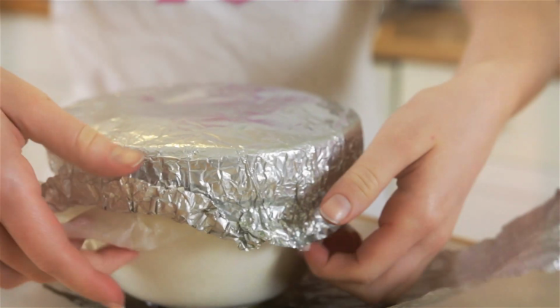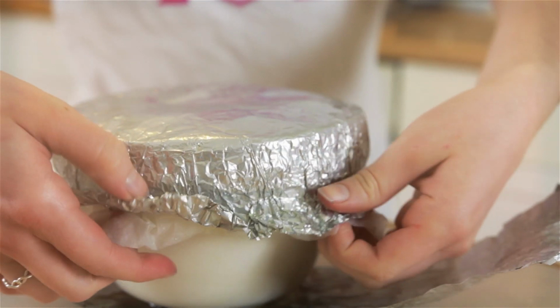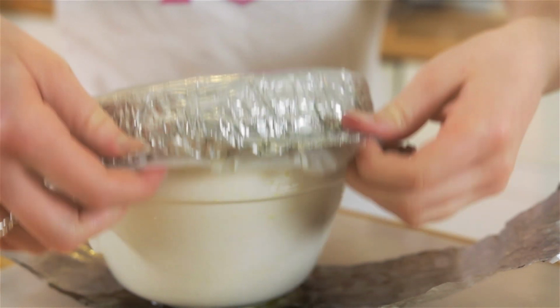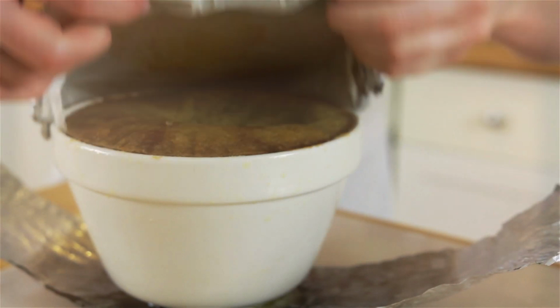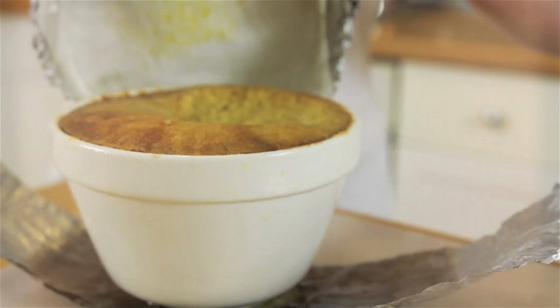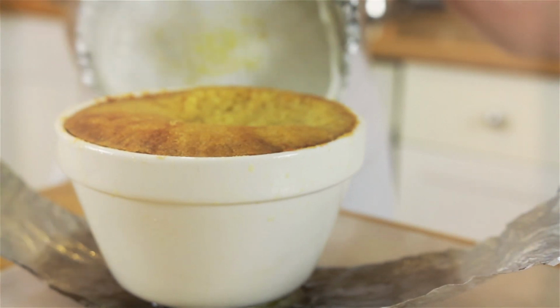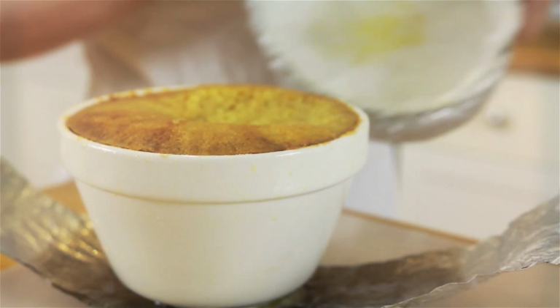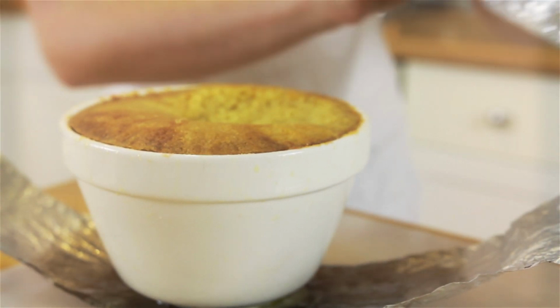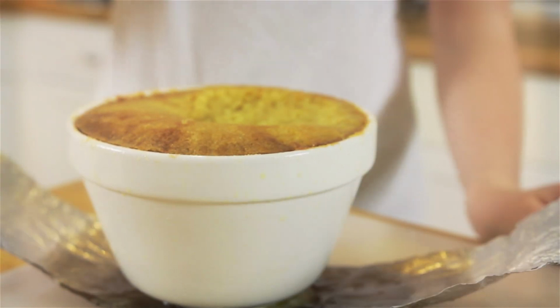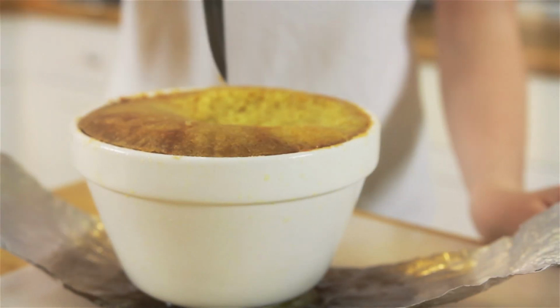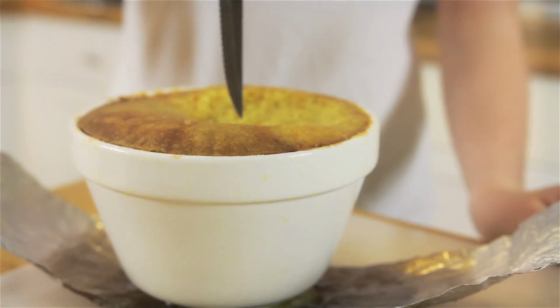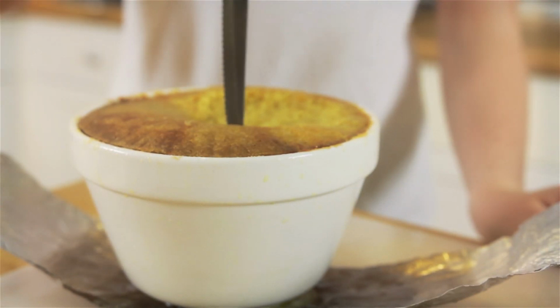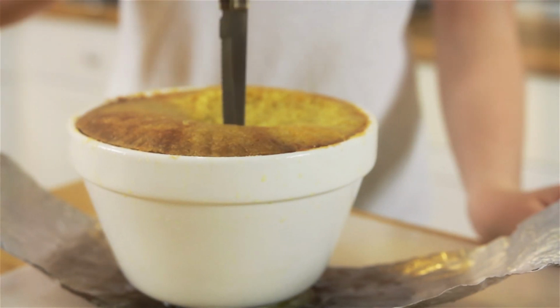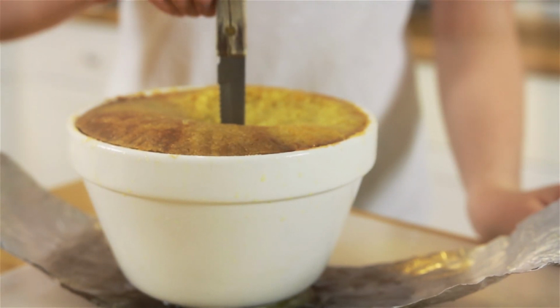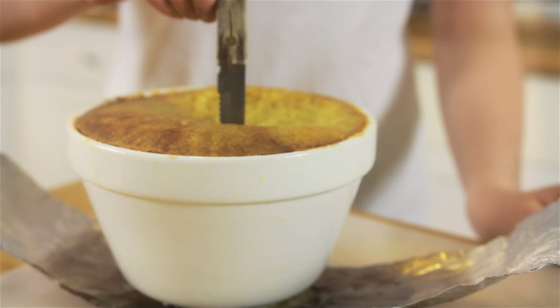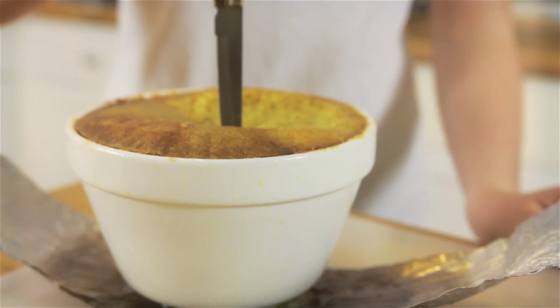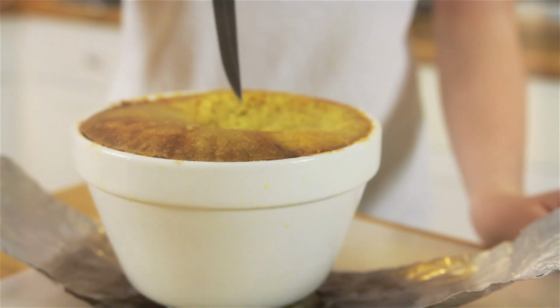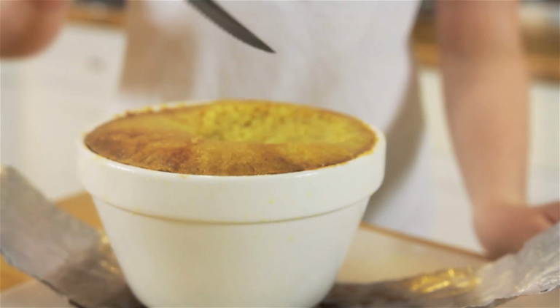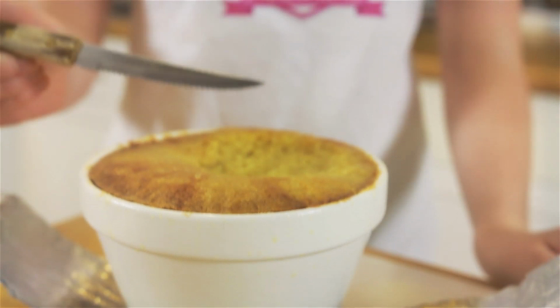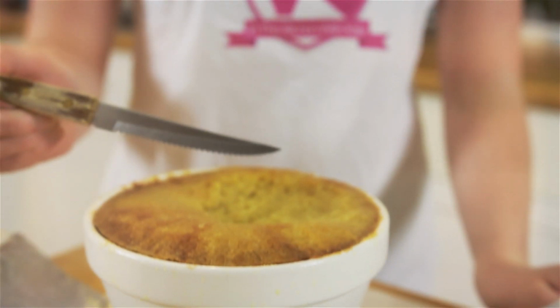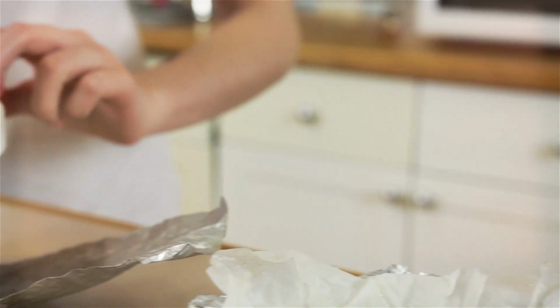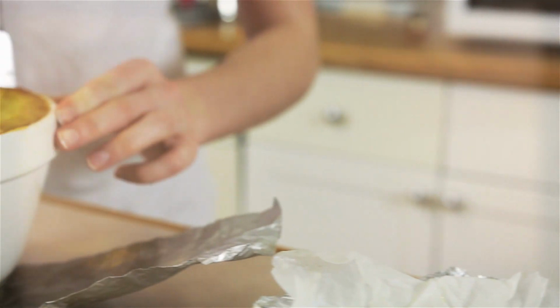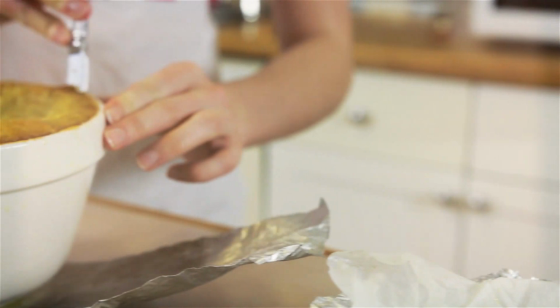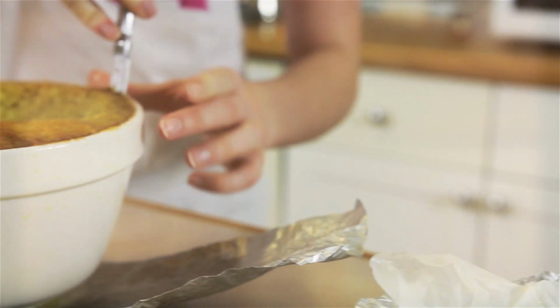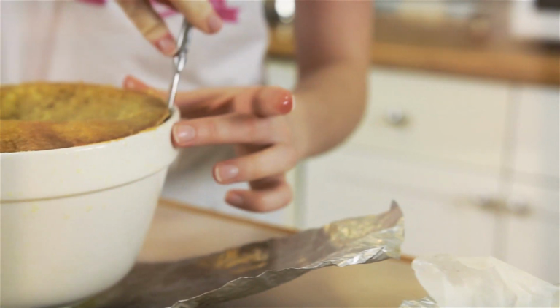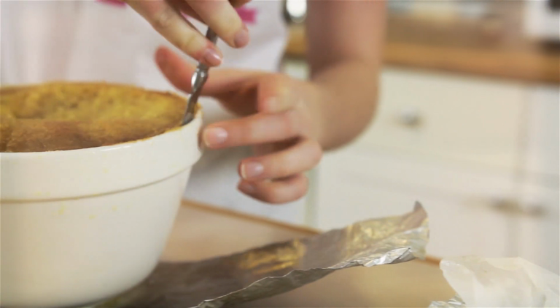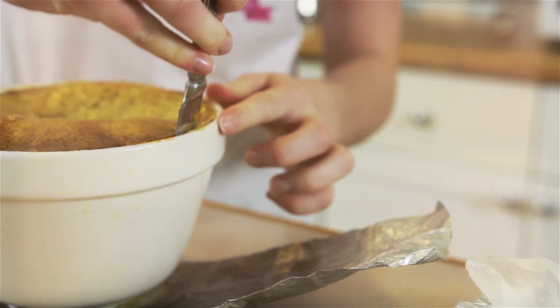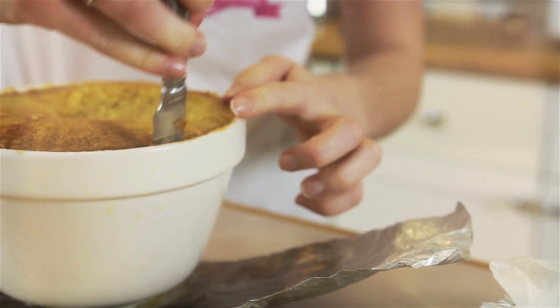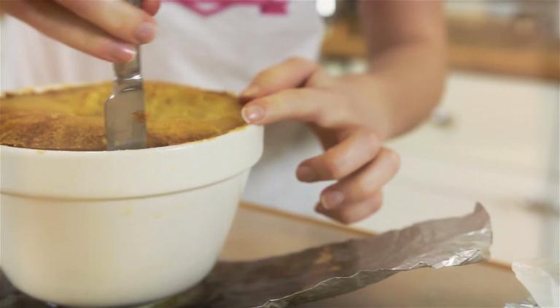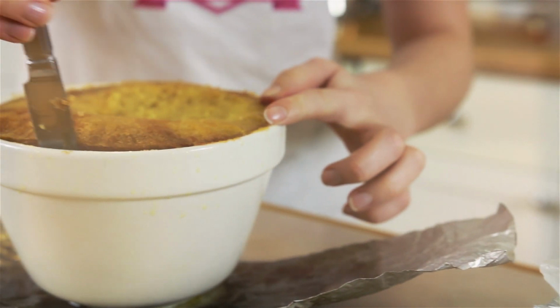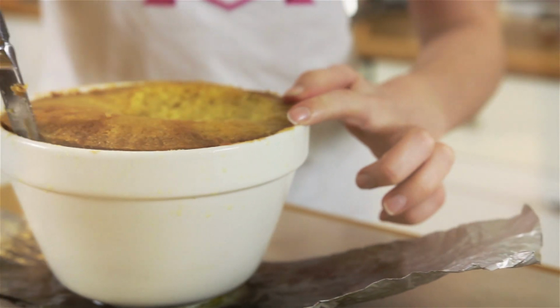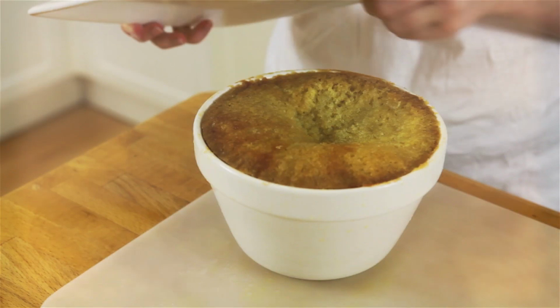Once done, carefully remove the pudding from the basin and serve. This recipe would also work great if you replace the marmalade with other jams such as raspberry and strawberry.